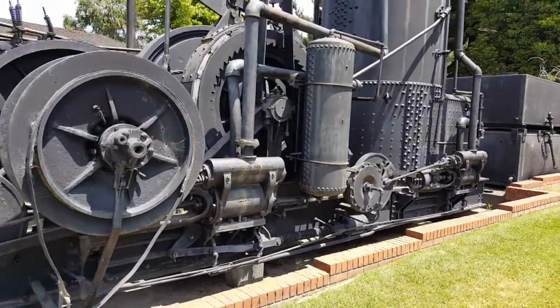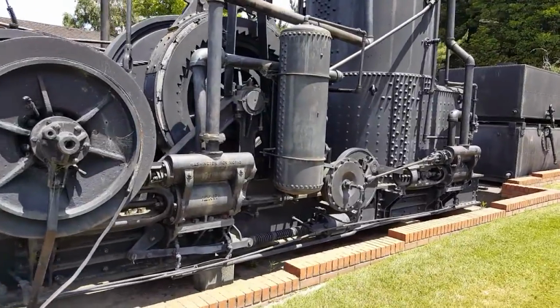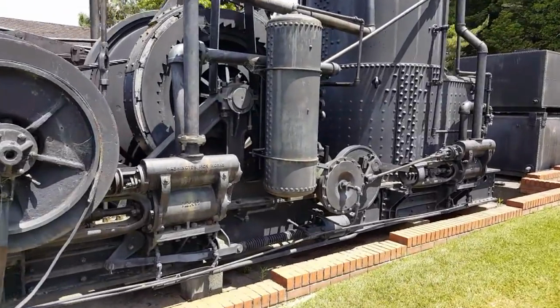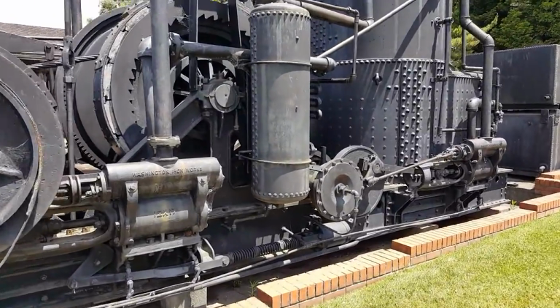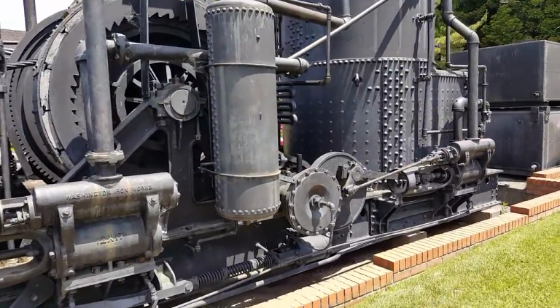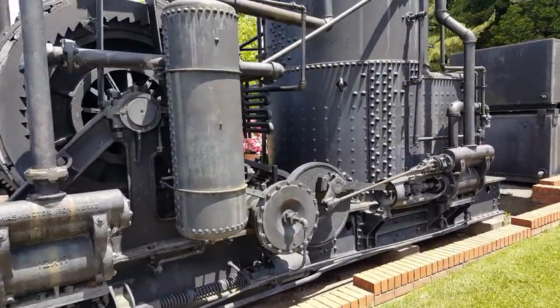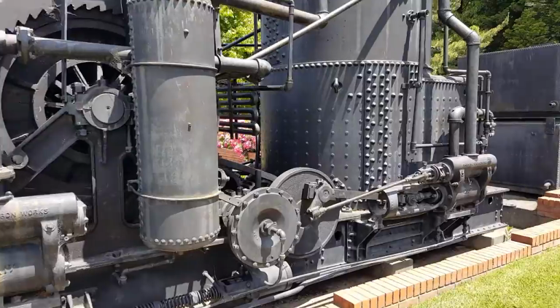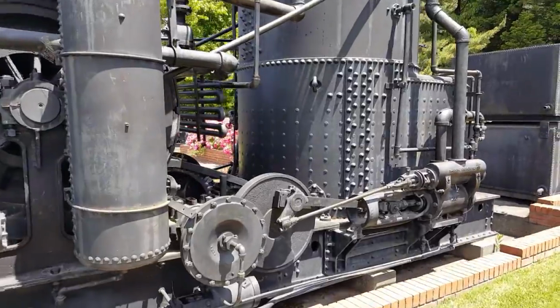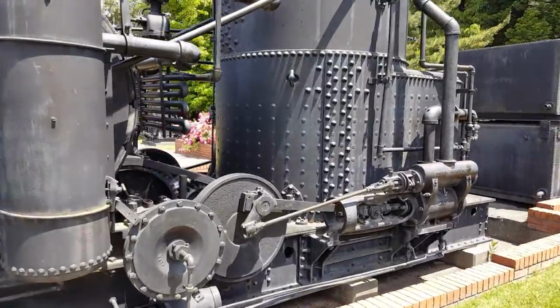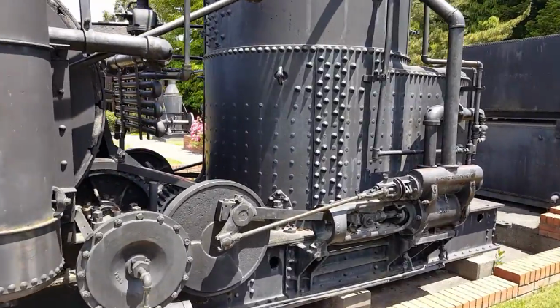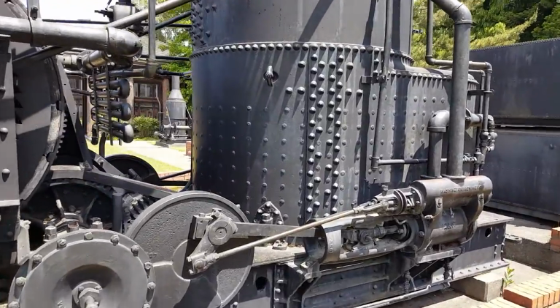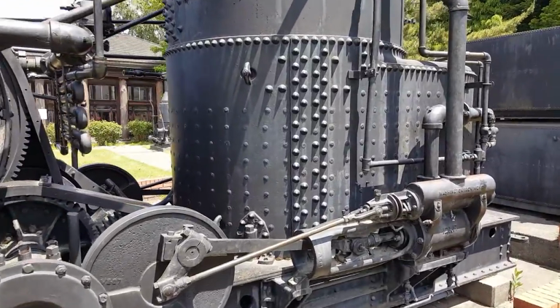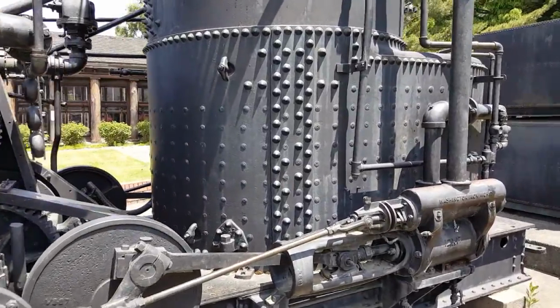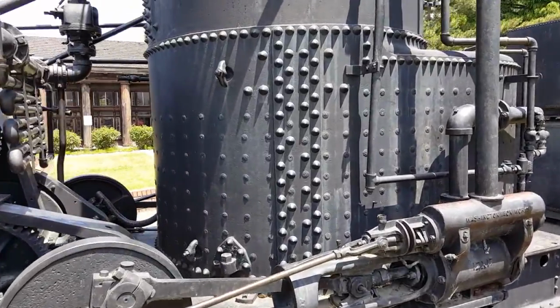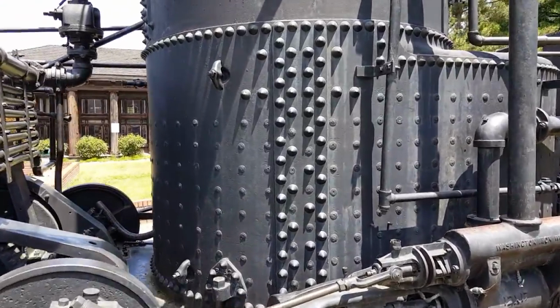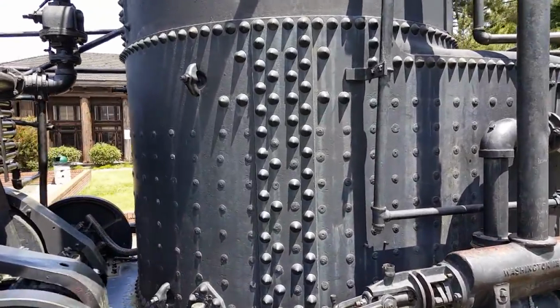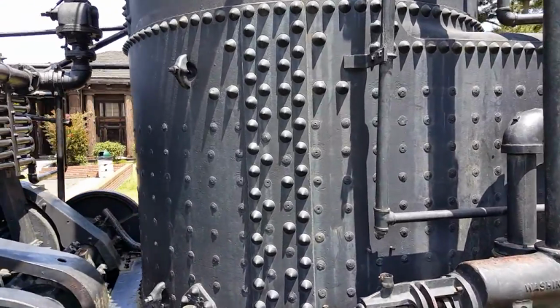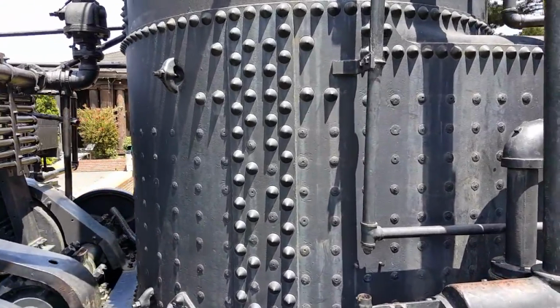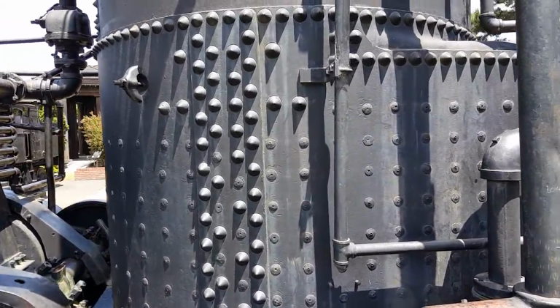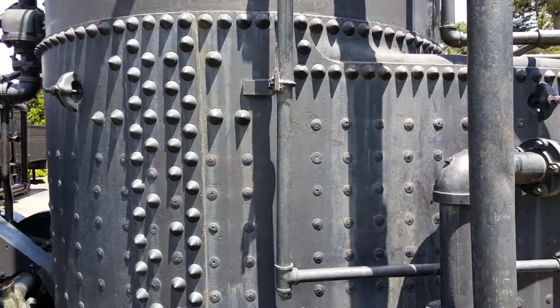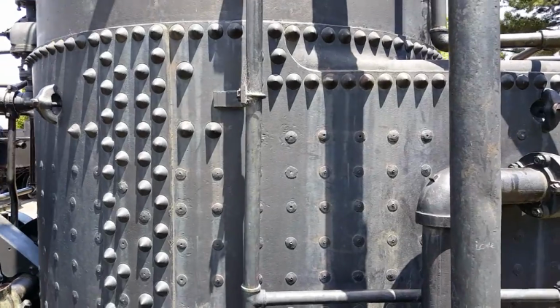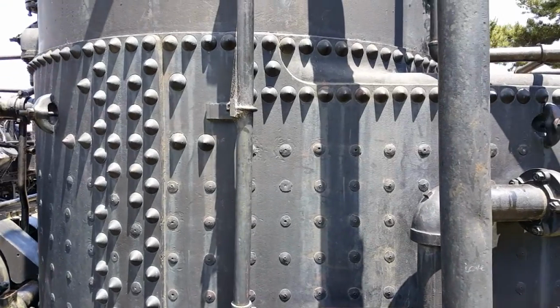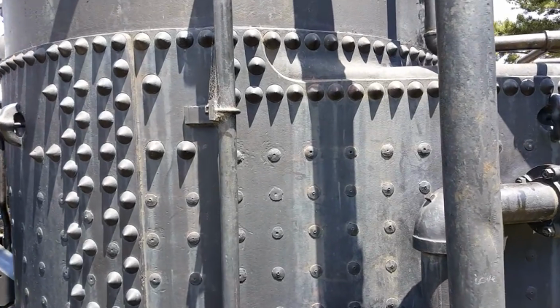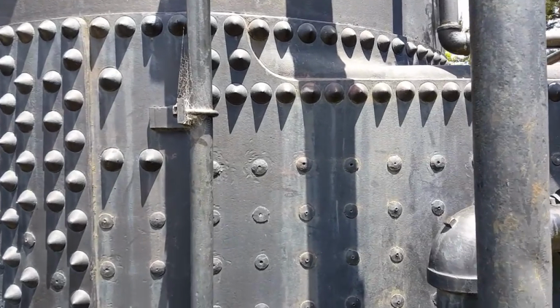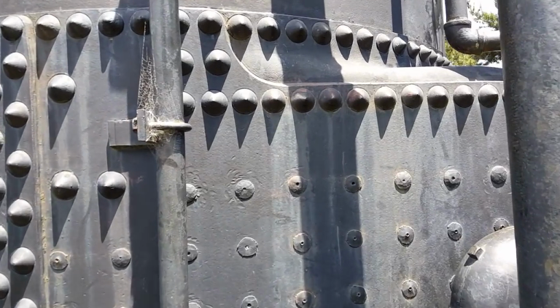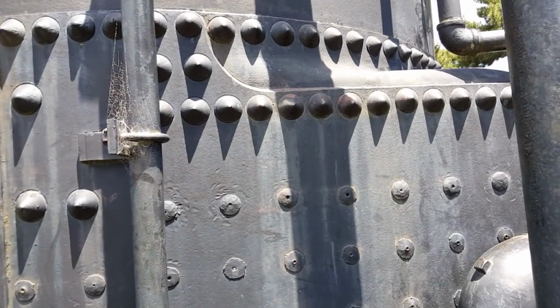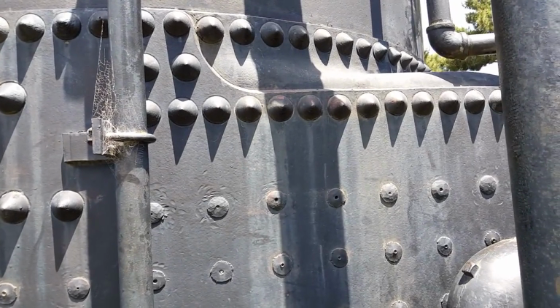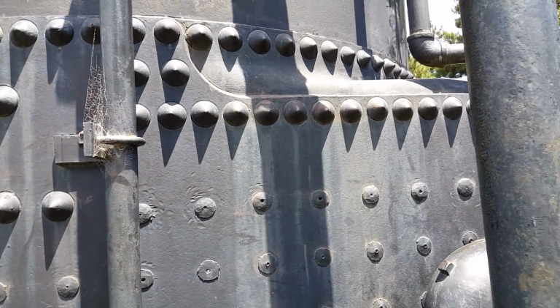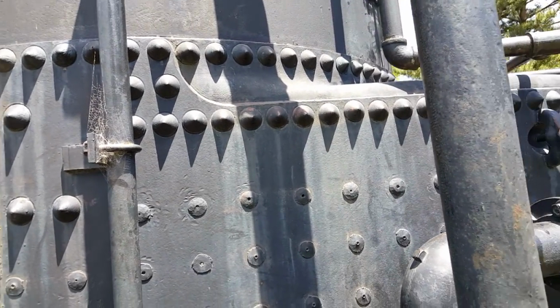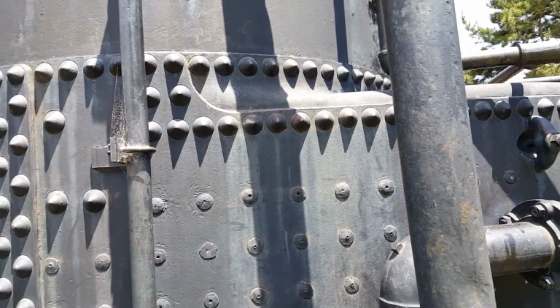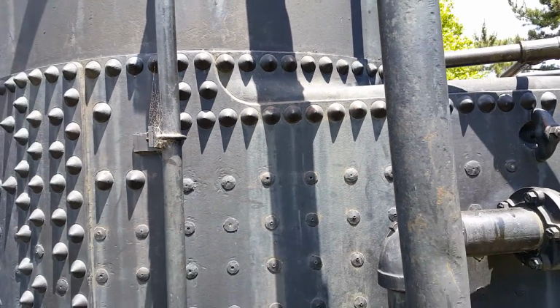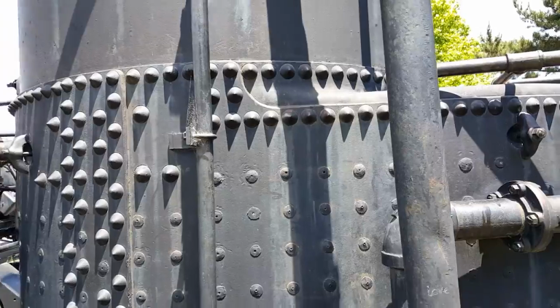Look at the rivets here — they're cone-shaped rivets. How rare is that? I love the shadows that the cone-shaped rivets make.